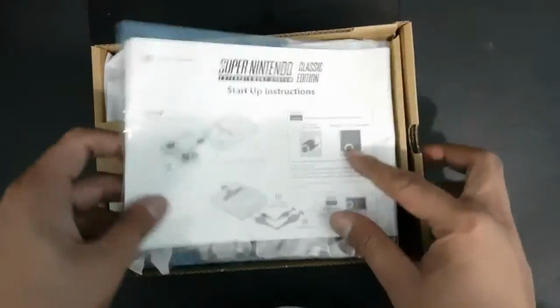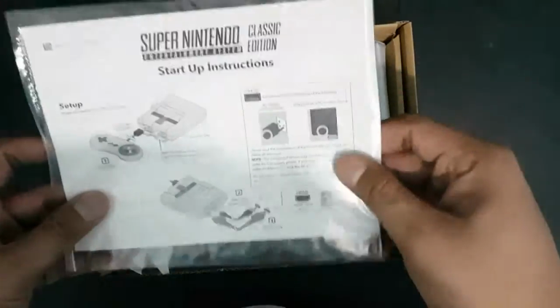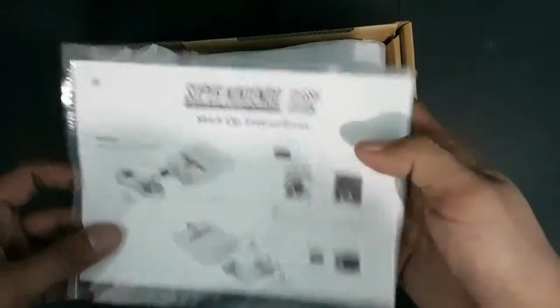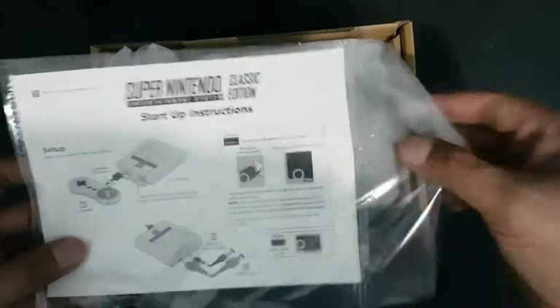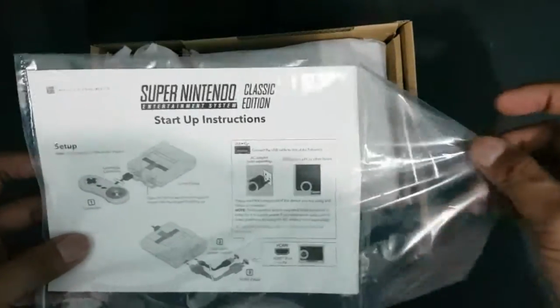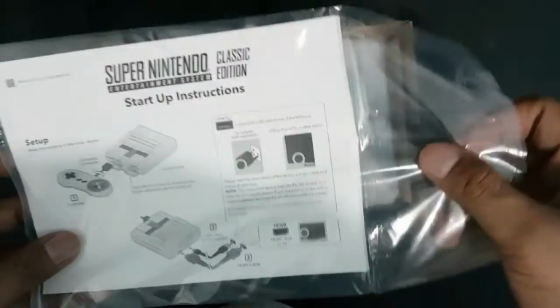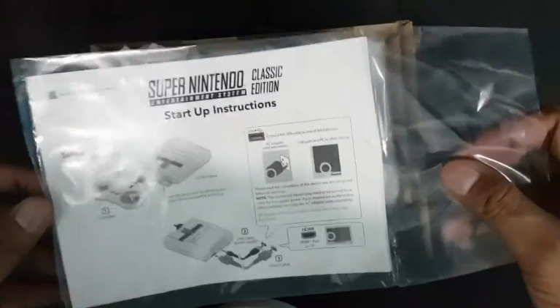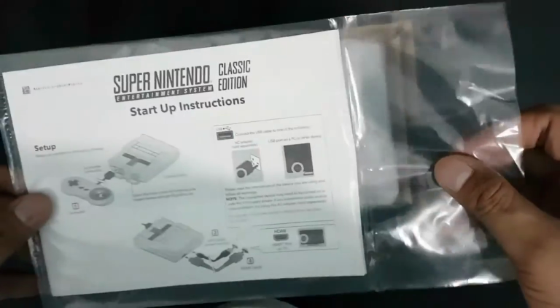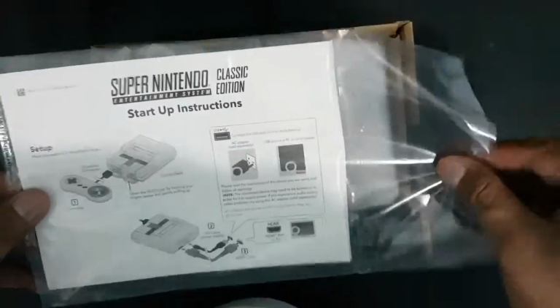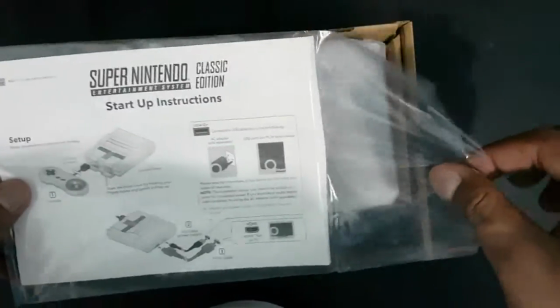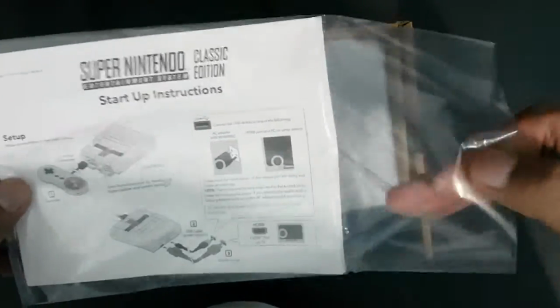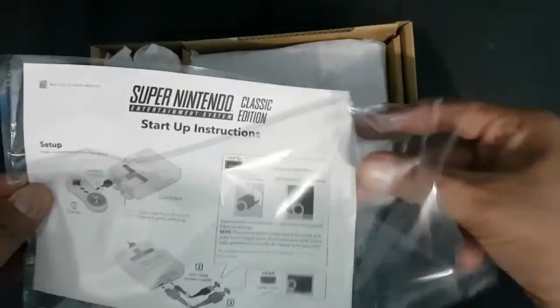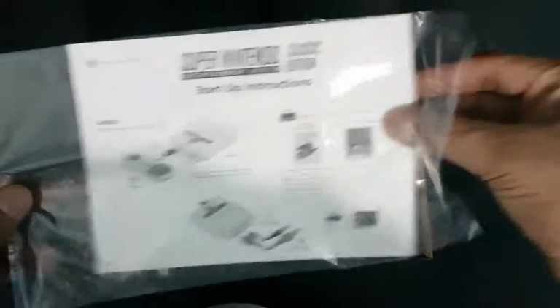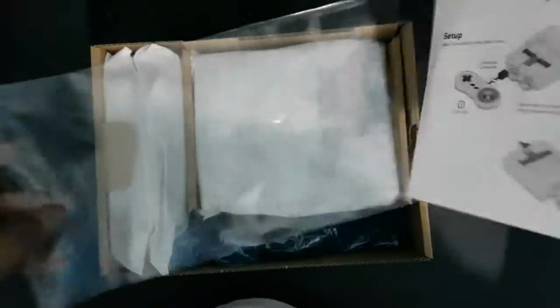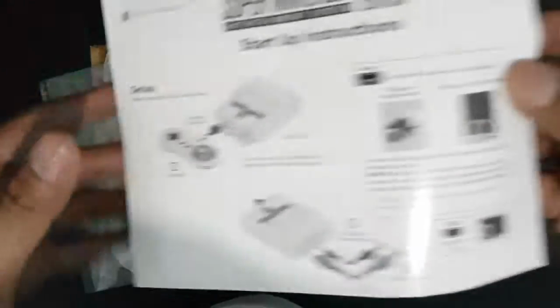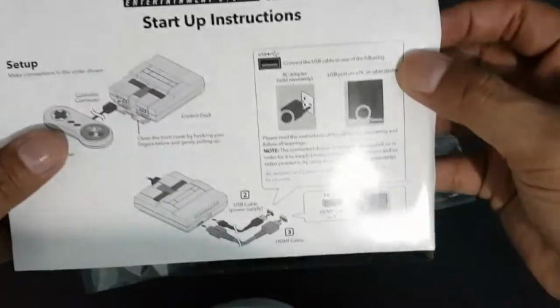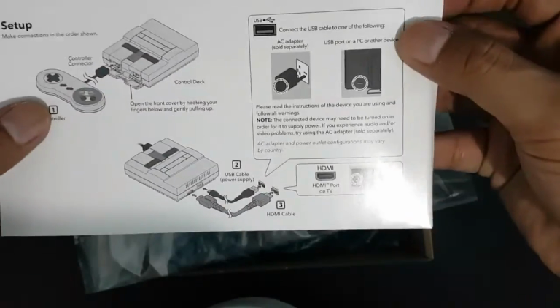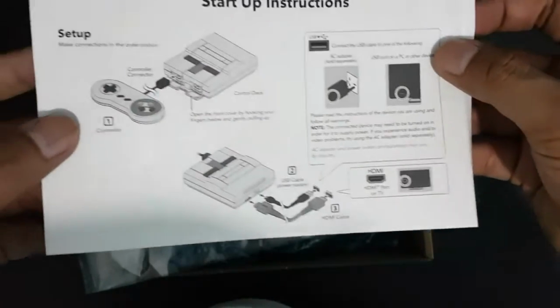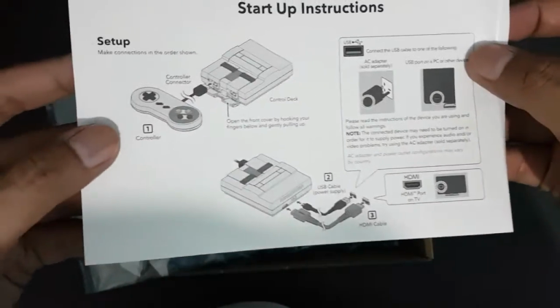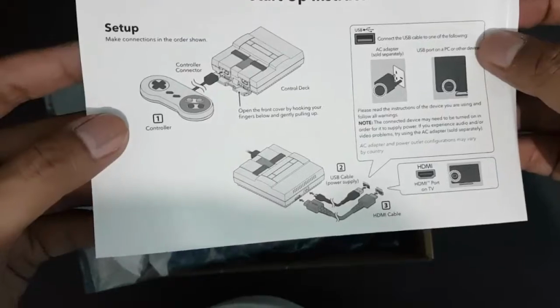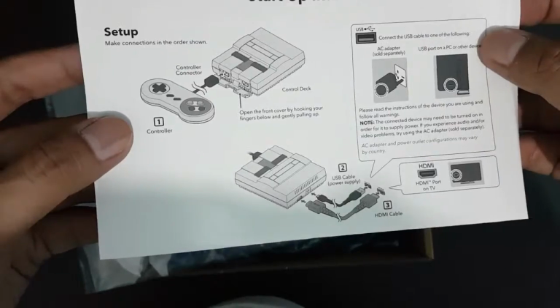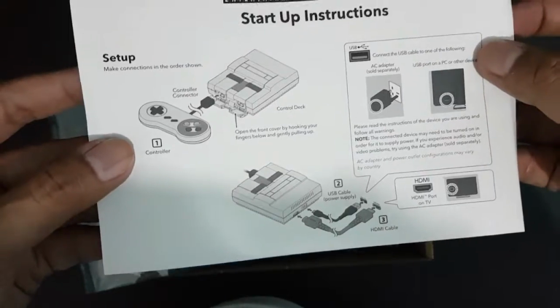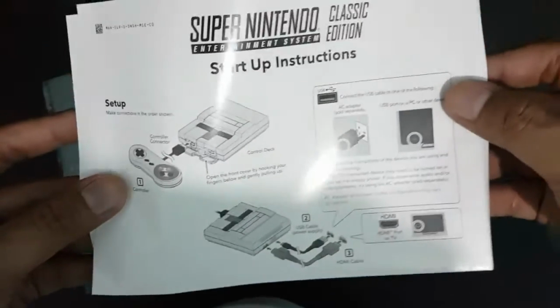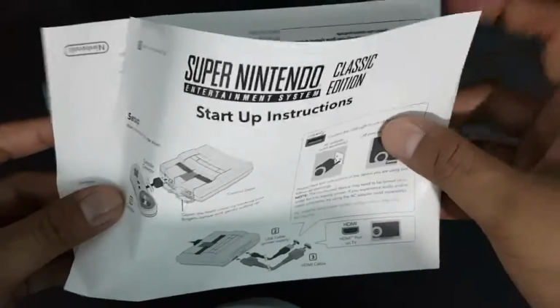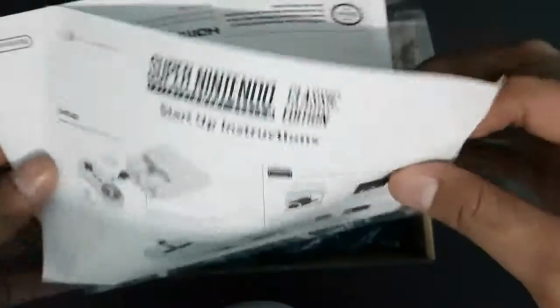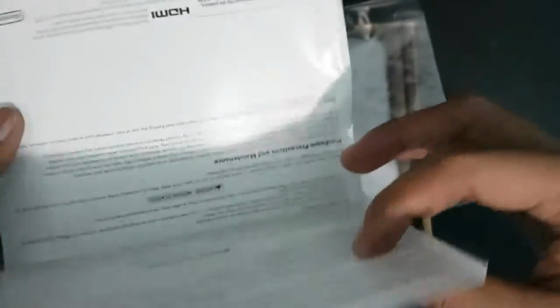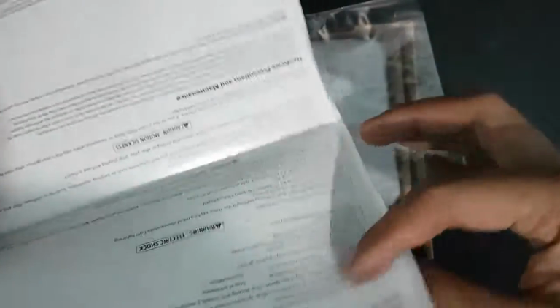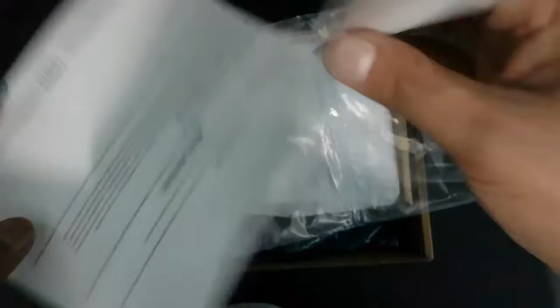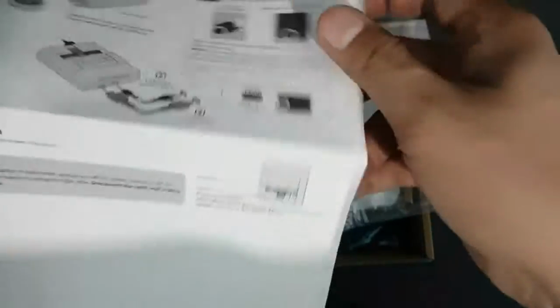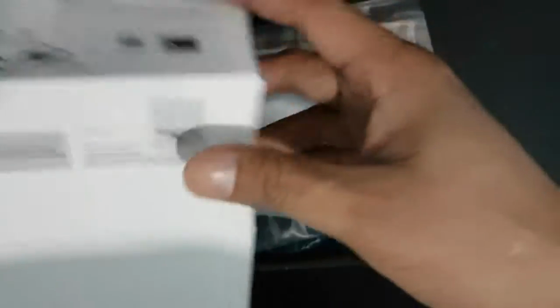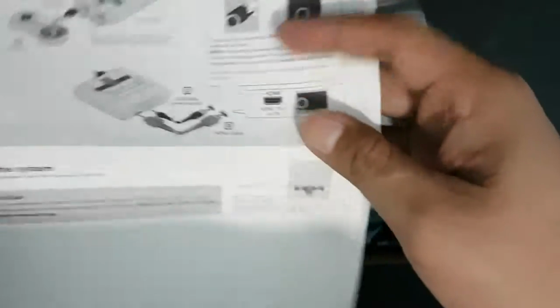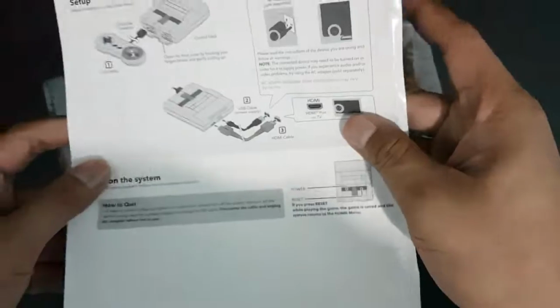We have the startup instructions. It's very simple to set up — very user-friendly with very simple instructions.